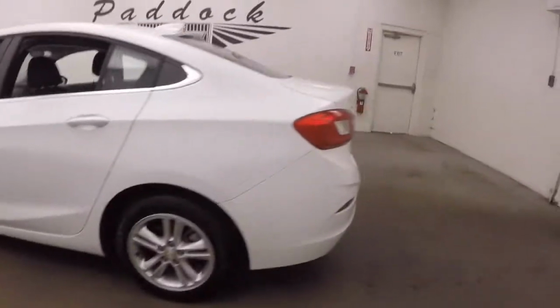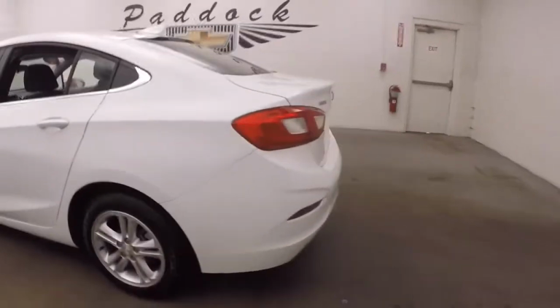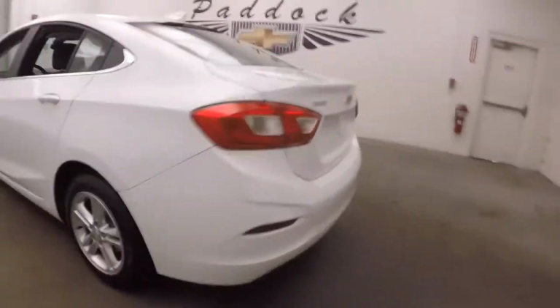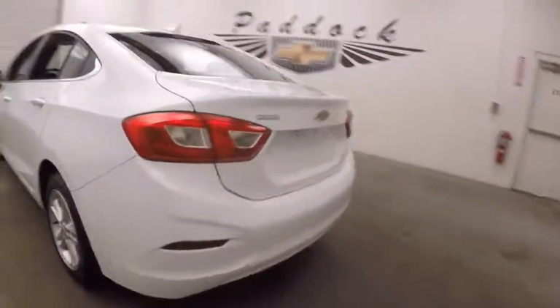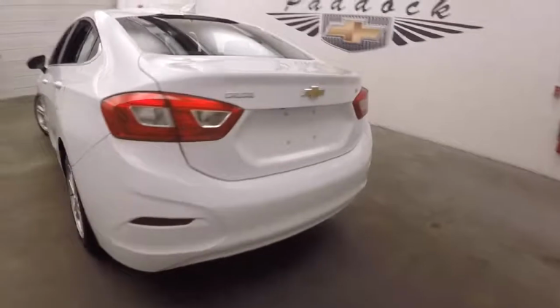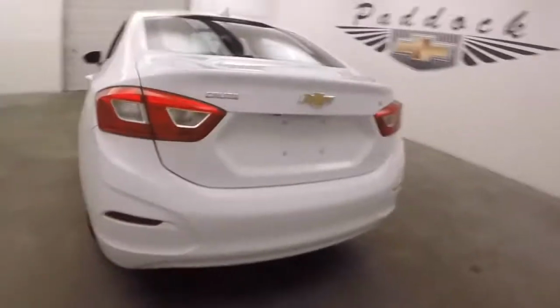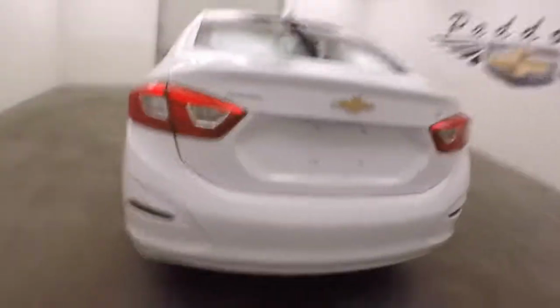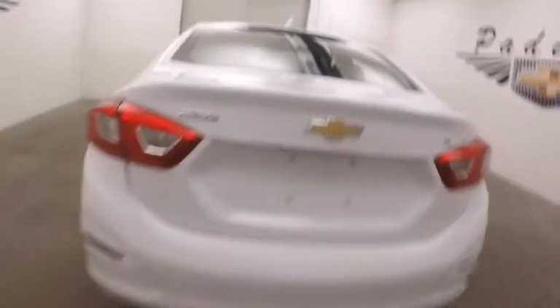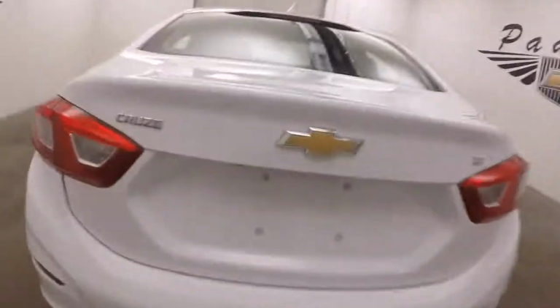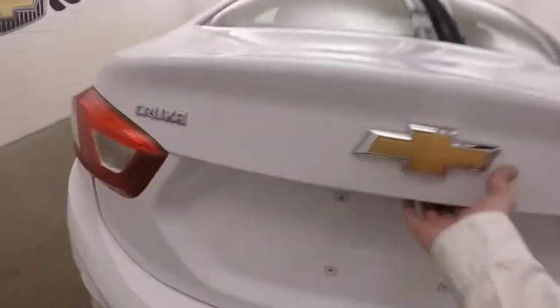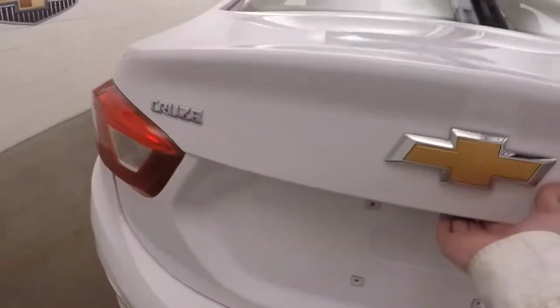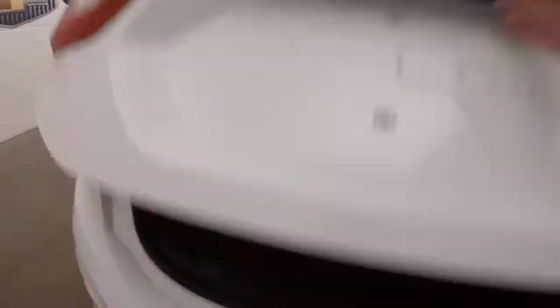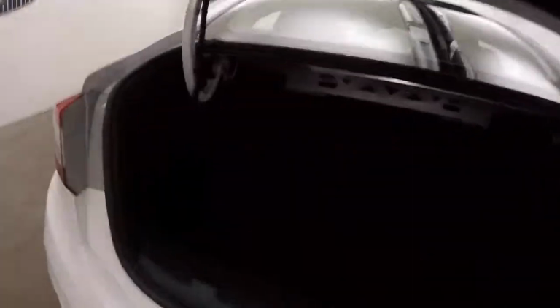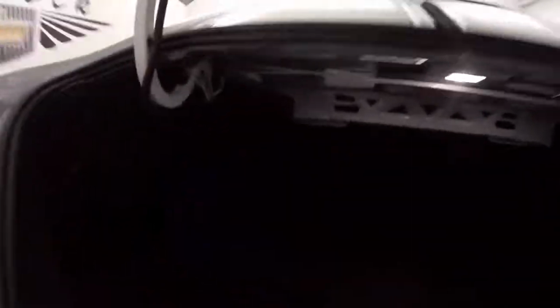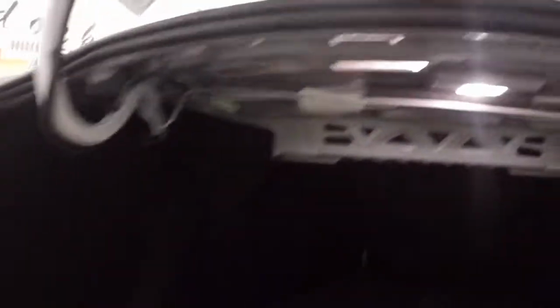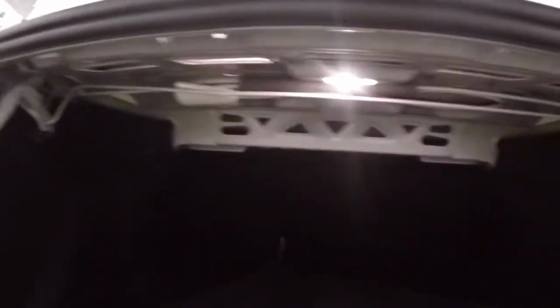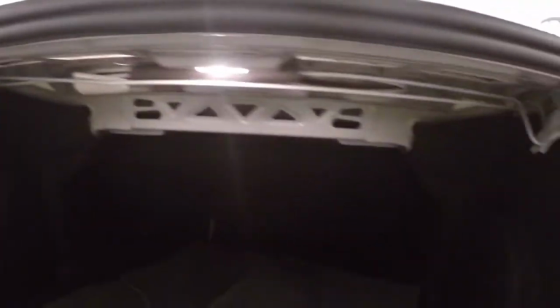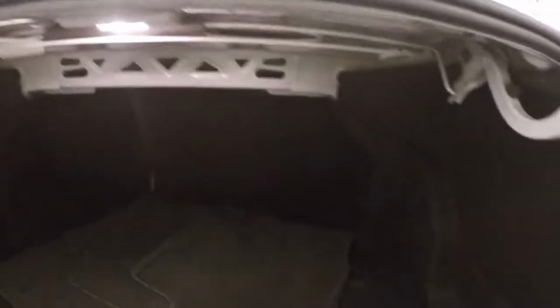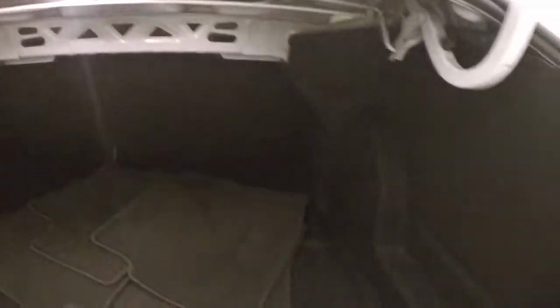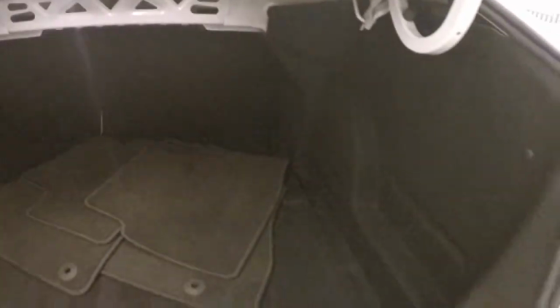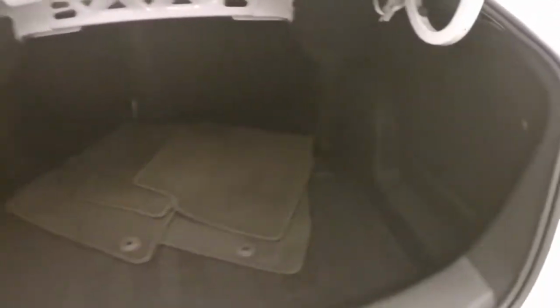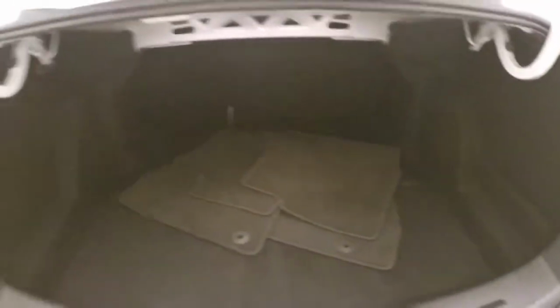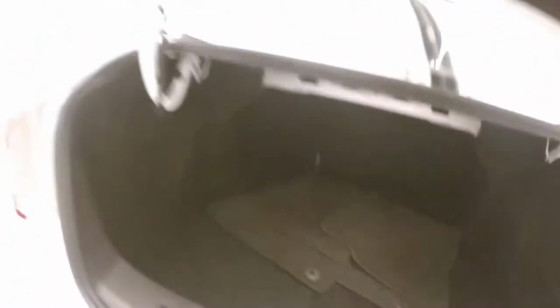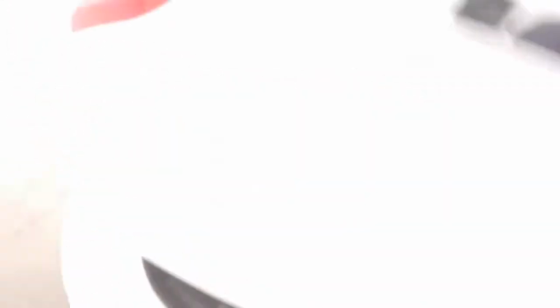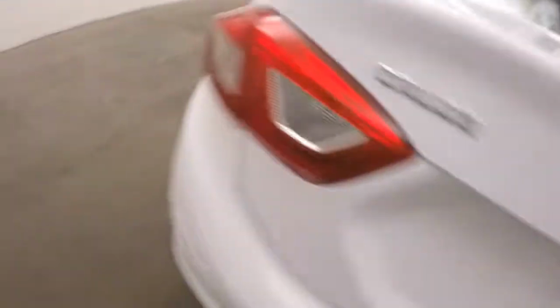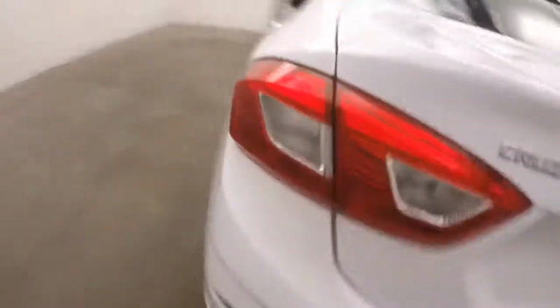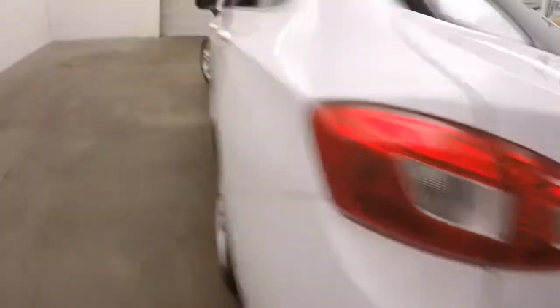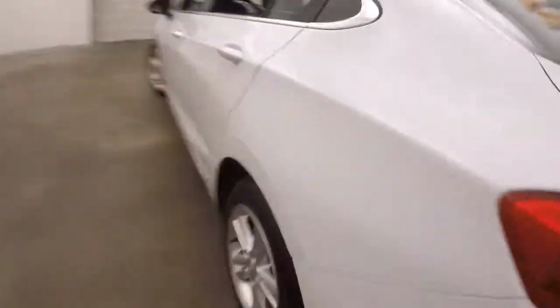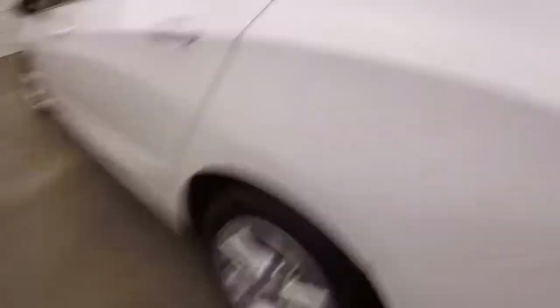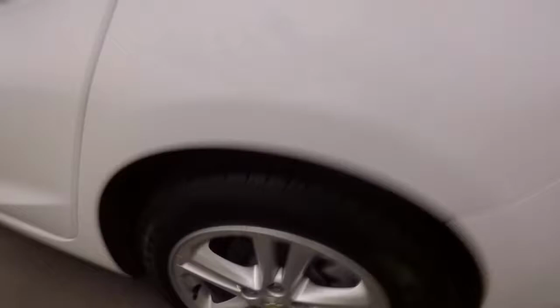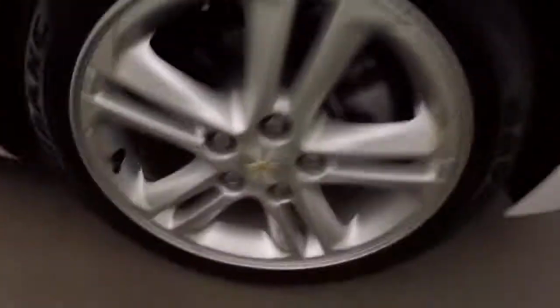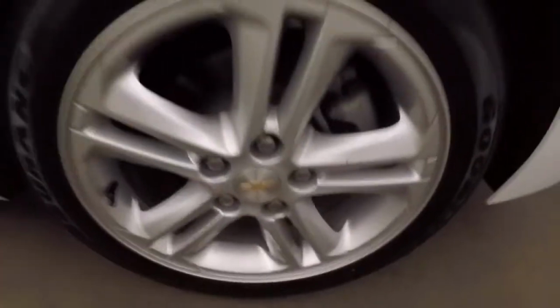Walk around to the back here. Check out the trunk — it's in great shape. Plenty of room for cargo, nice and large. And you've got your nice alloy wheels.